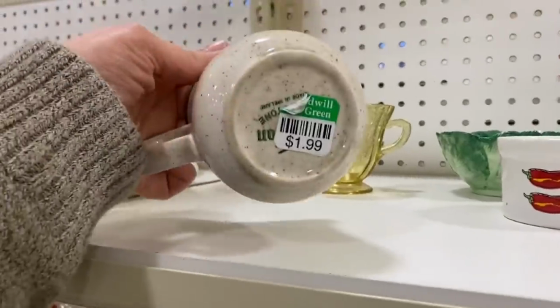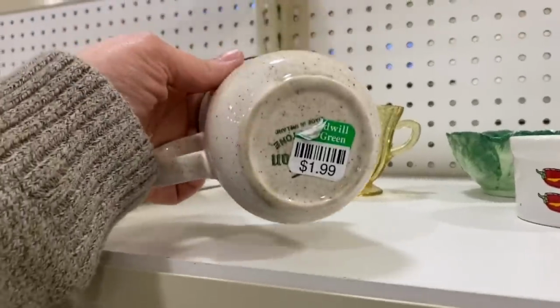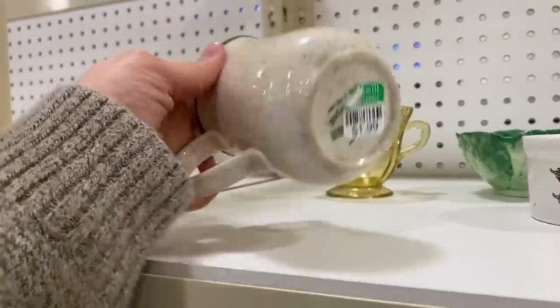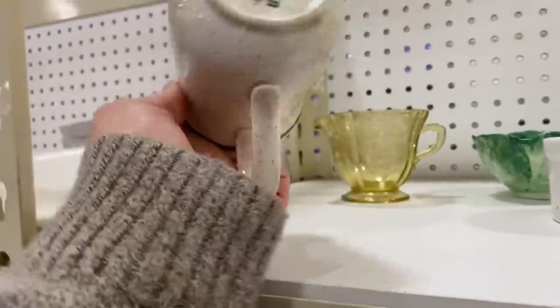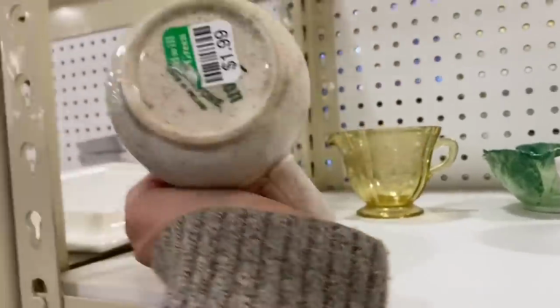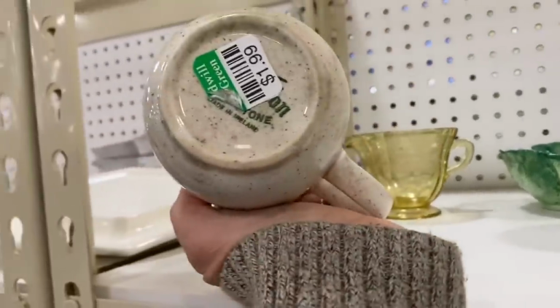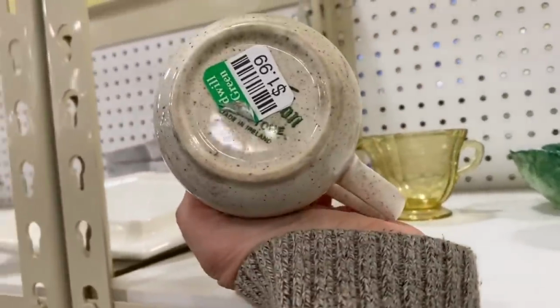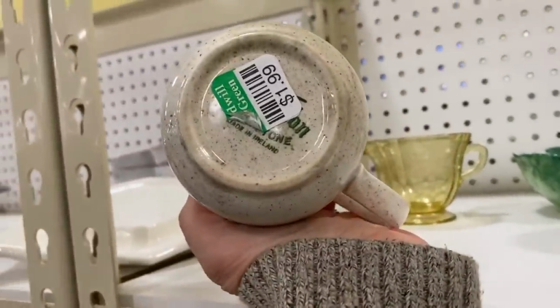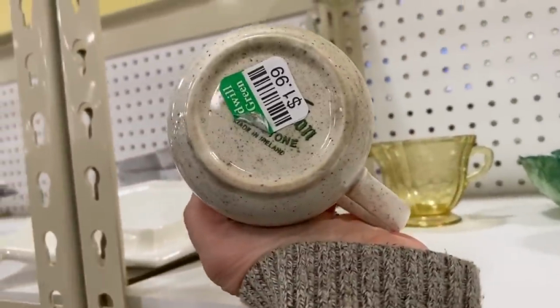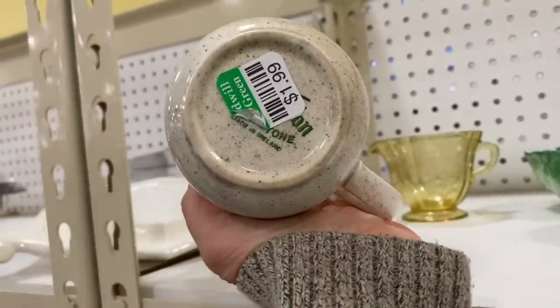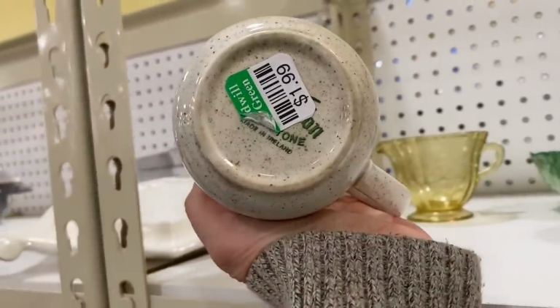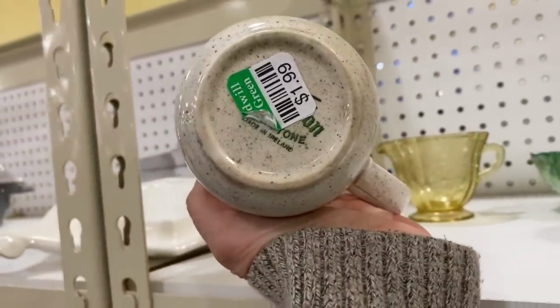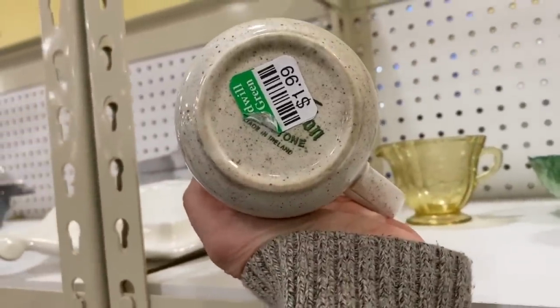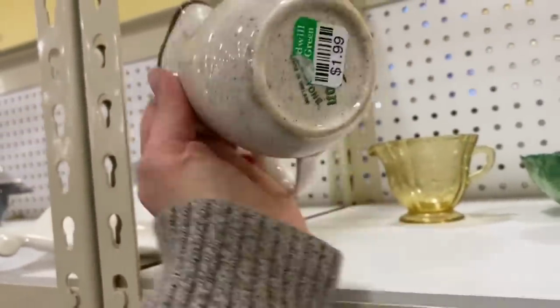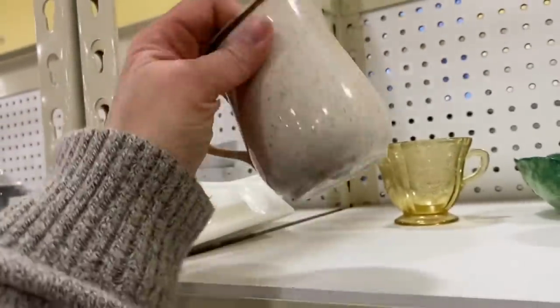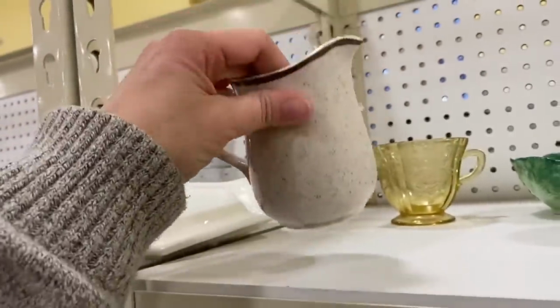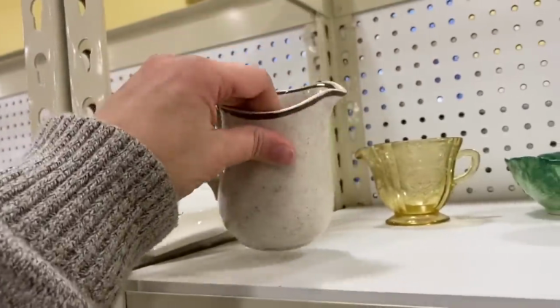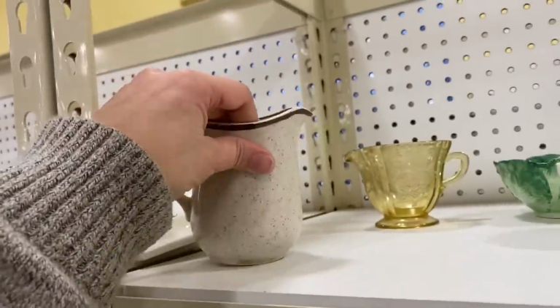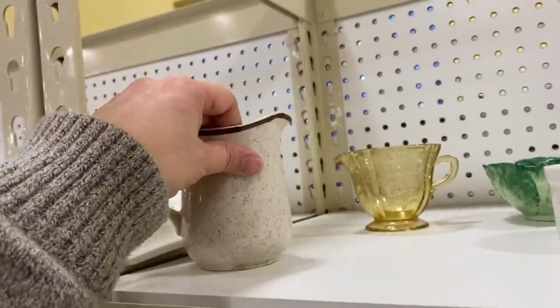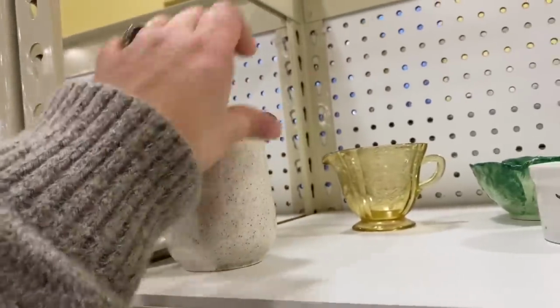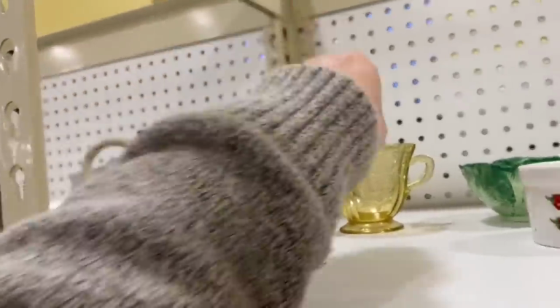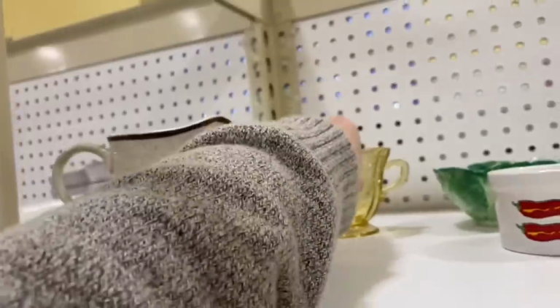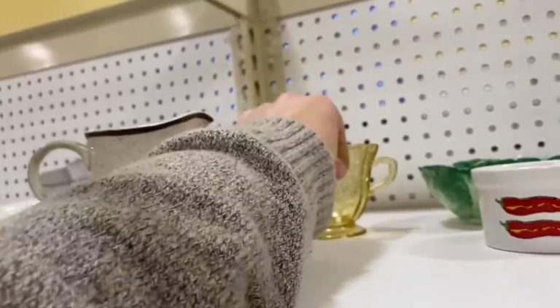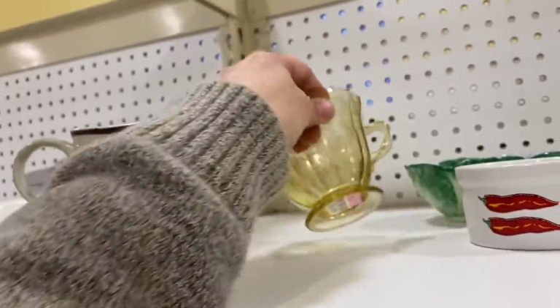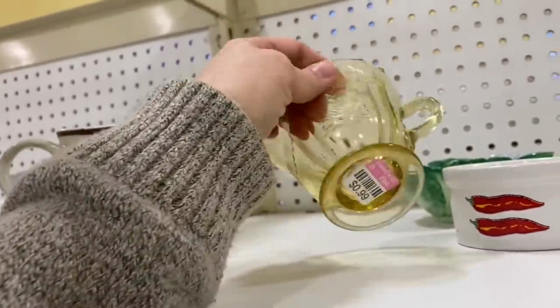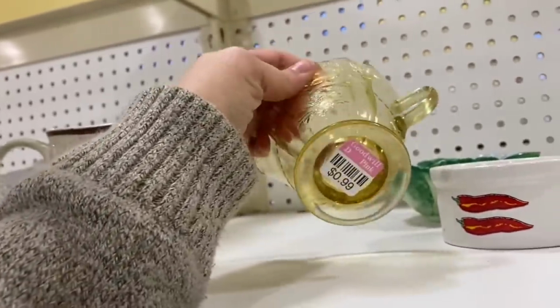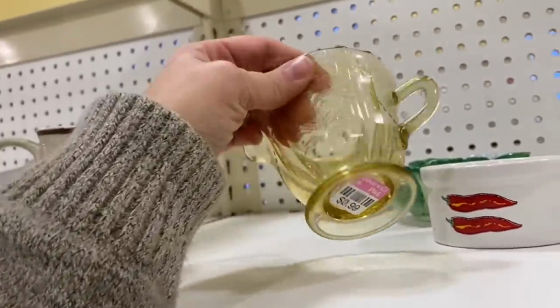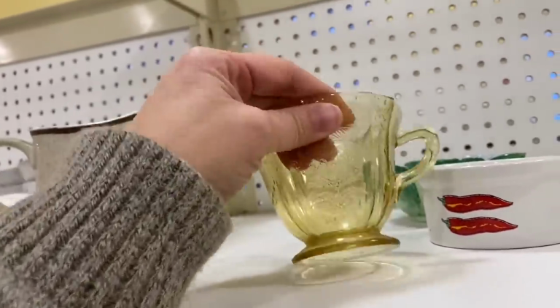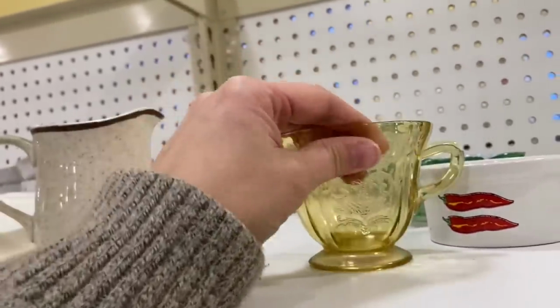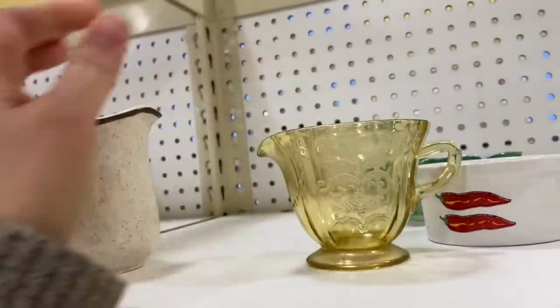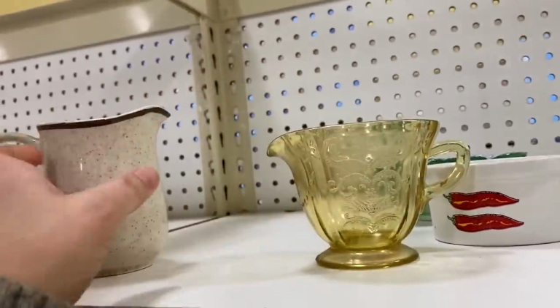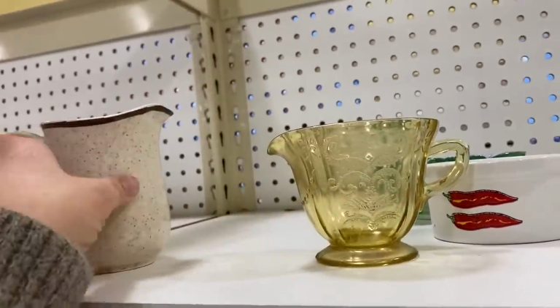This little ironstone creamer pitcher caught my eye because it was made in Ireland, which is kind of unusual.